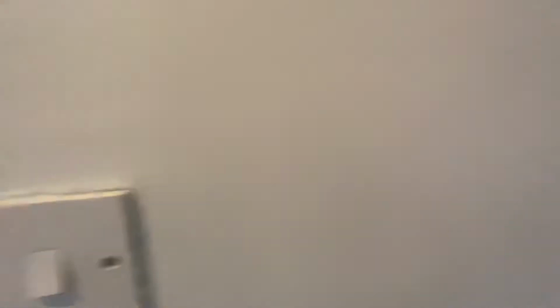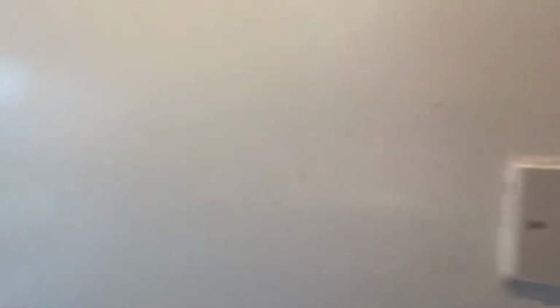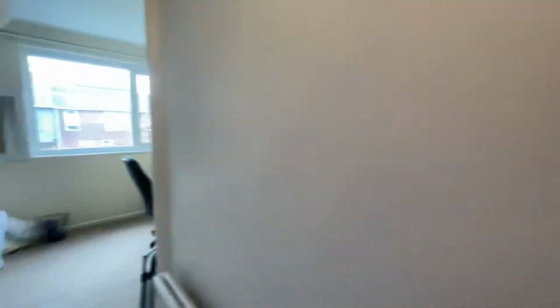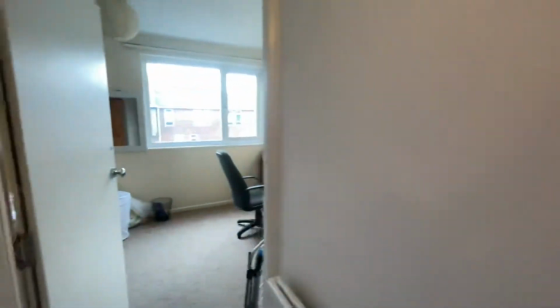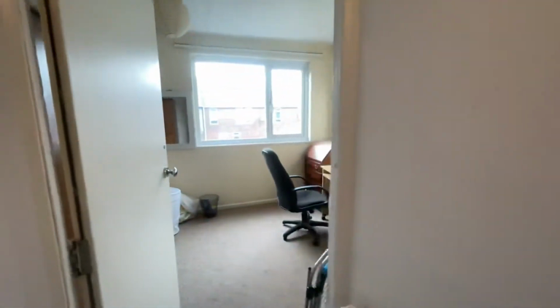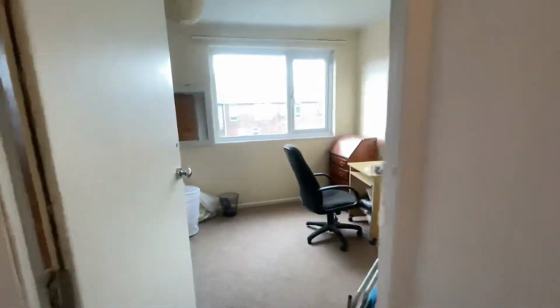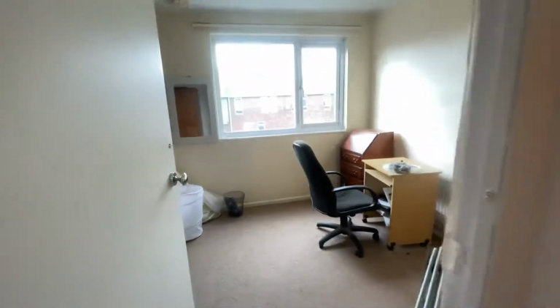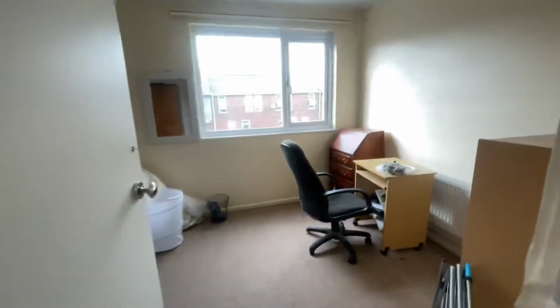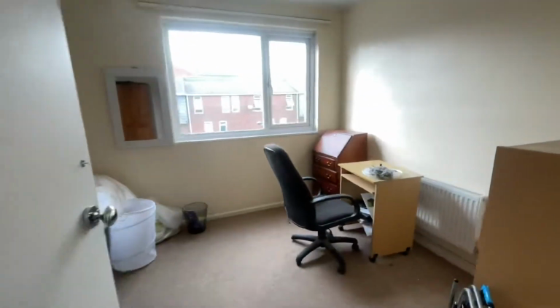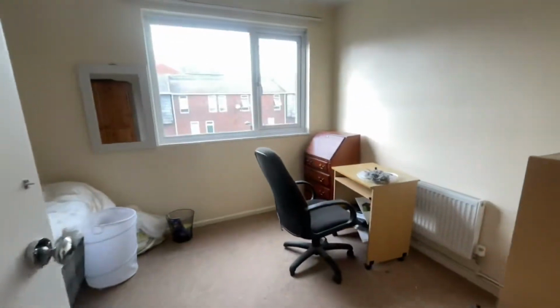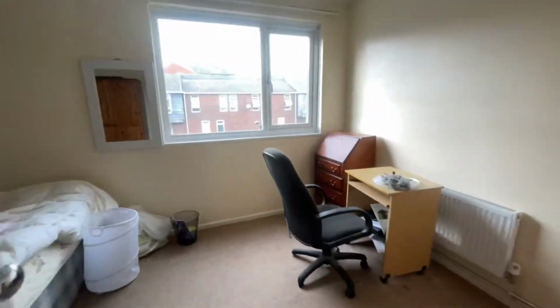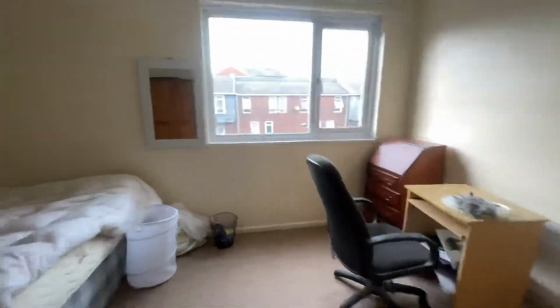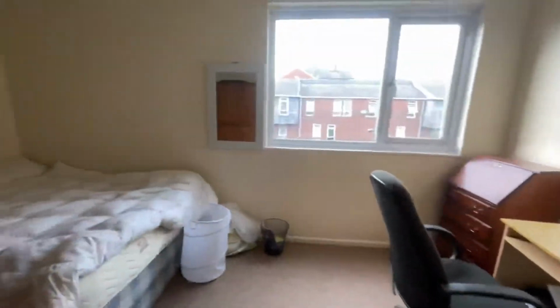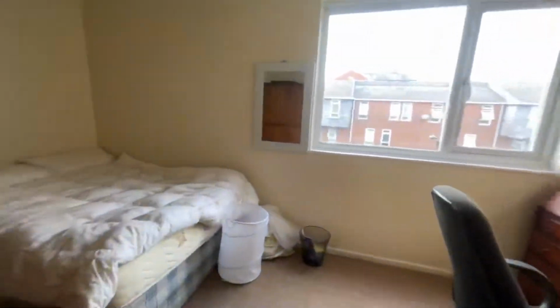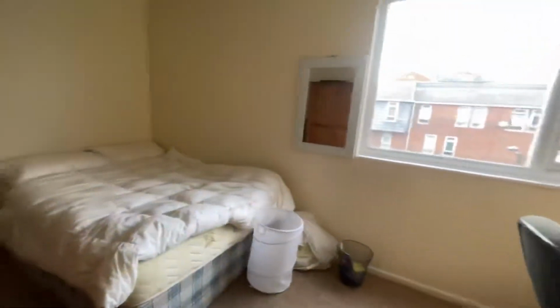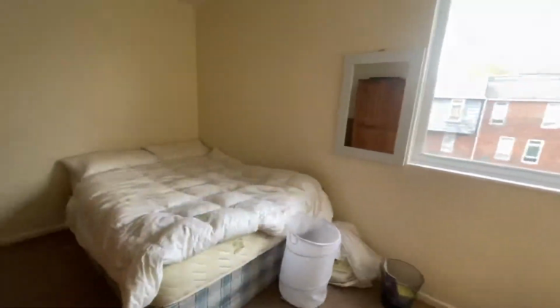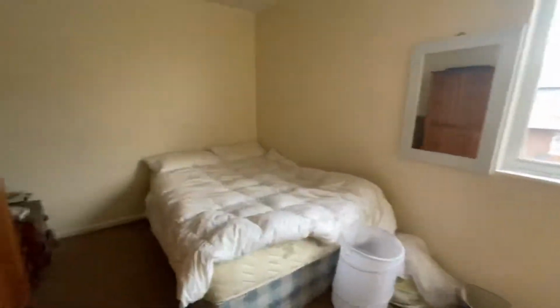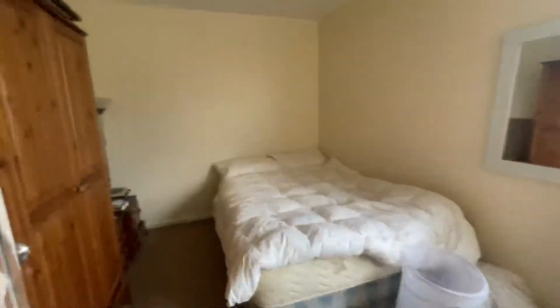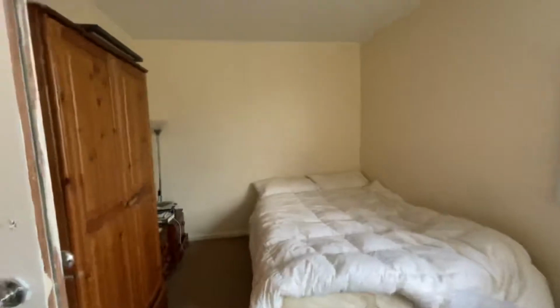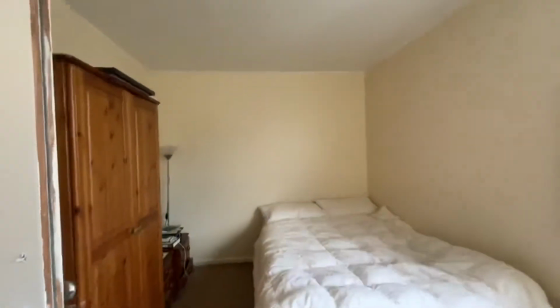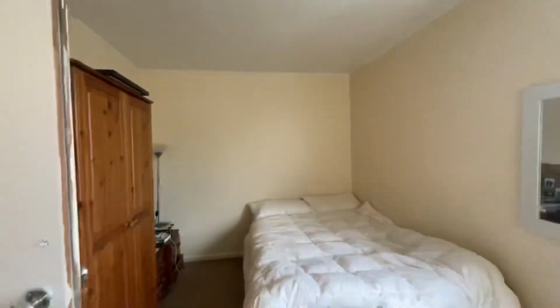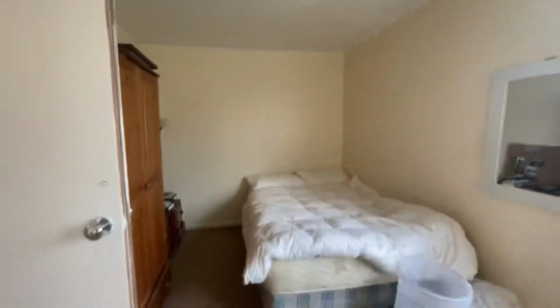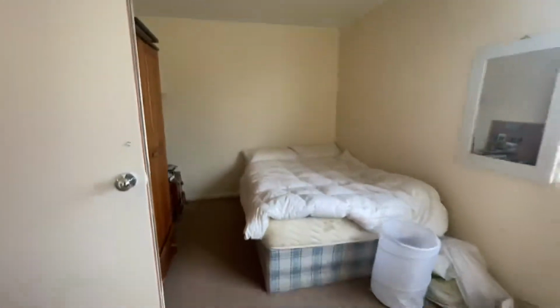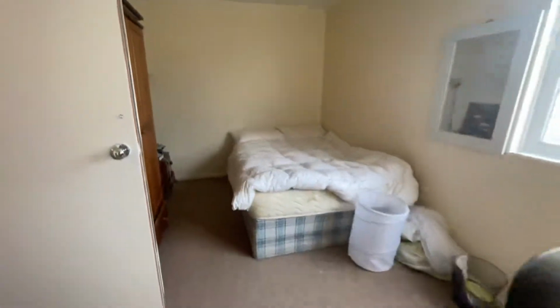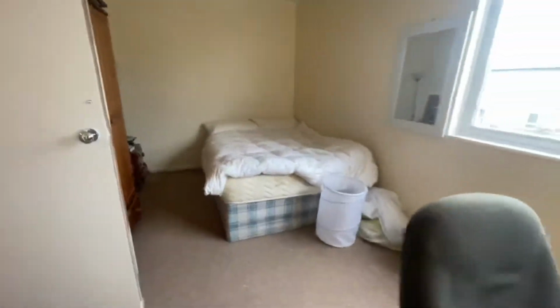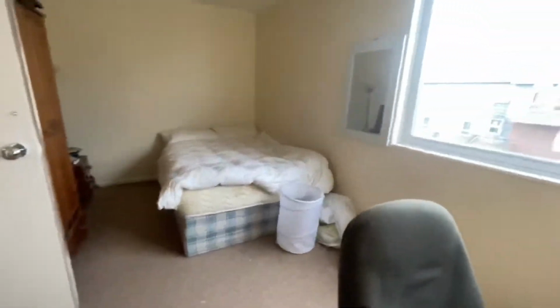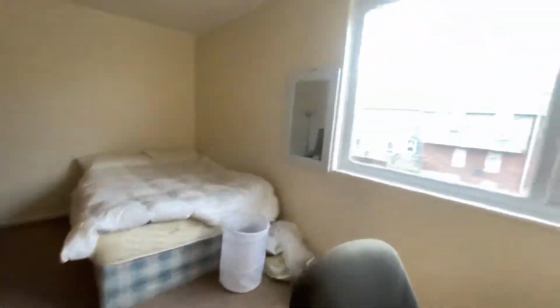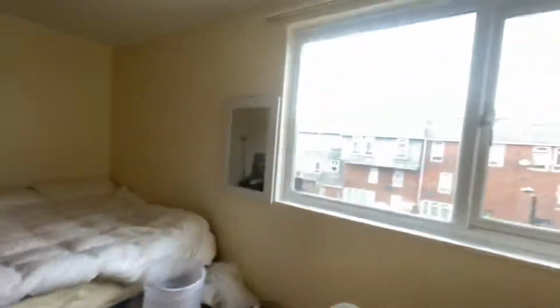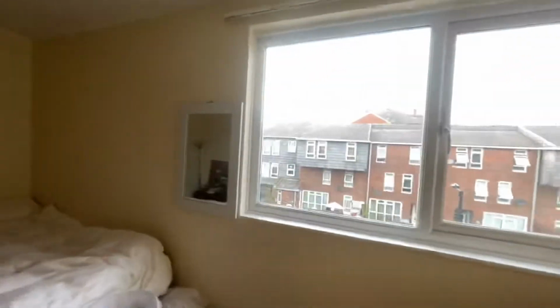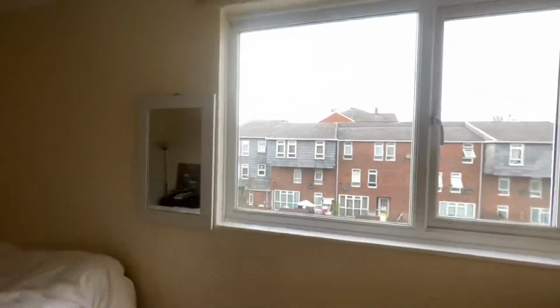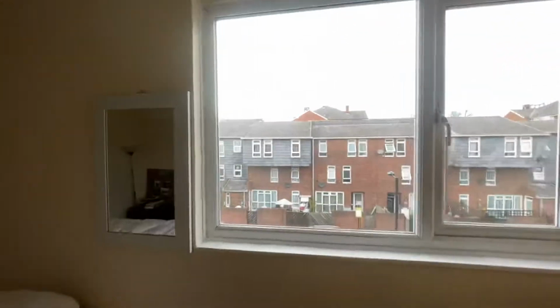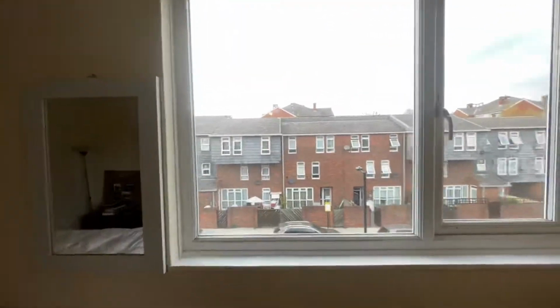So we'll start with the bedroom here. It's pretty much identical to the bedroom below. It's got a wardrobe, a double bed, and lots of light coming in as well.